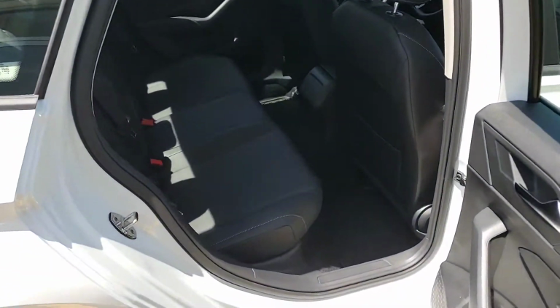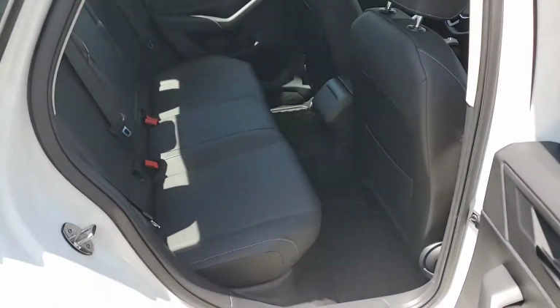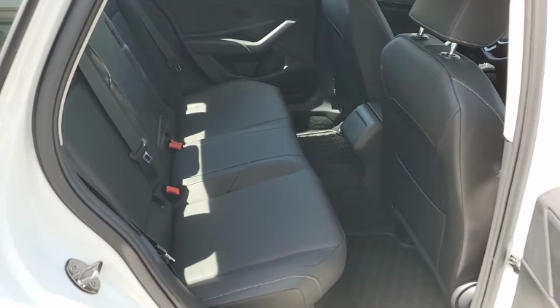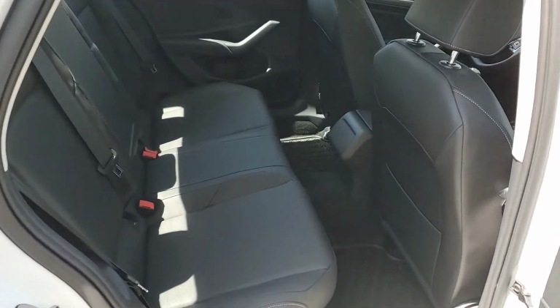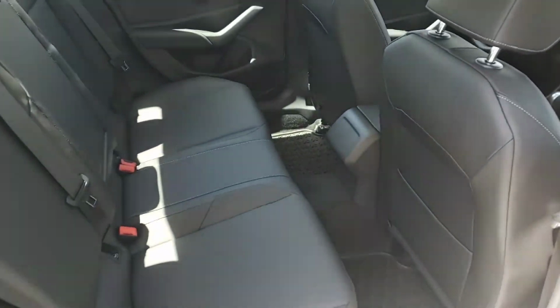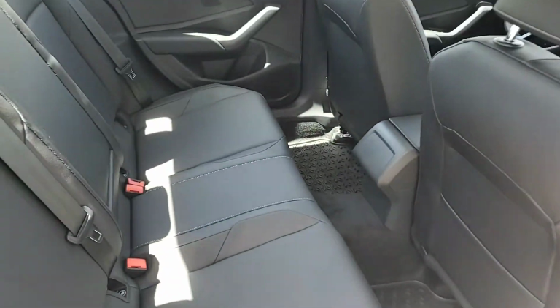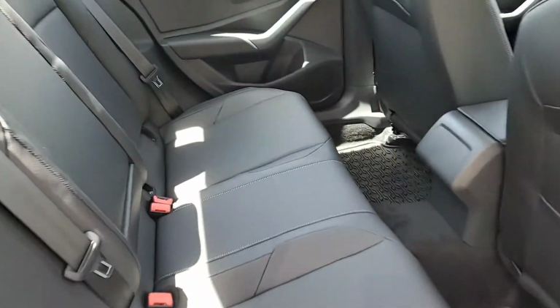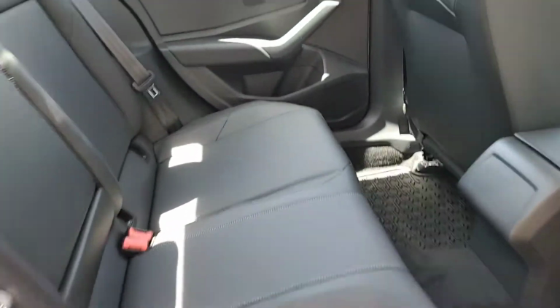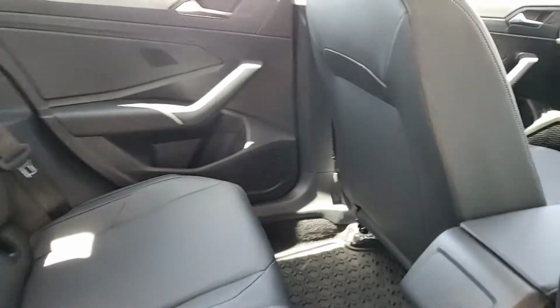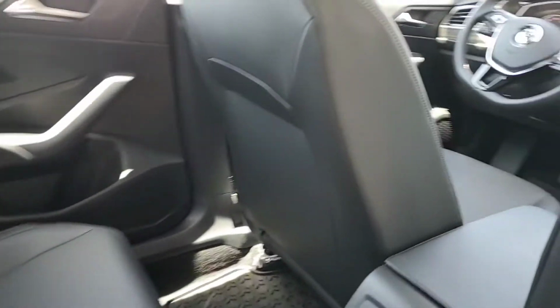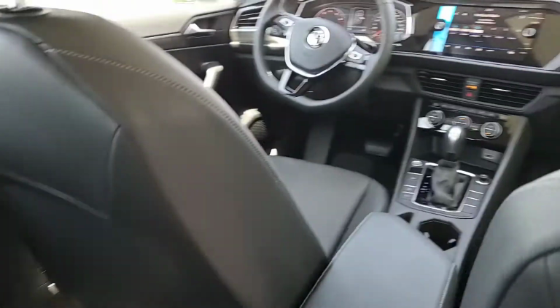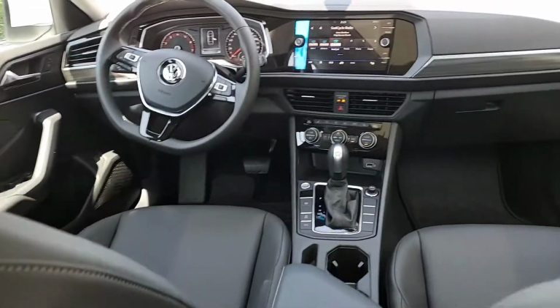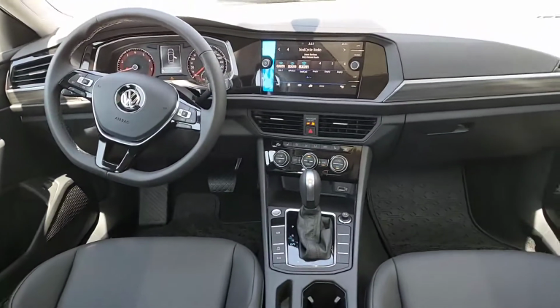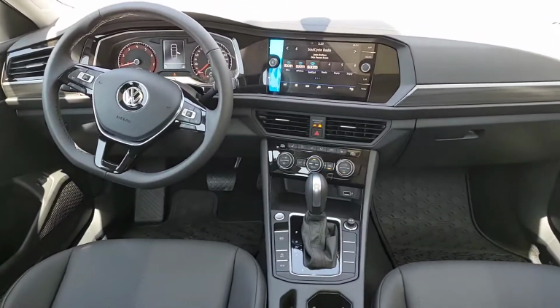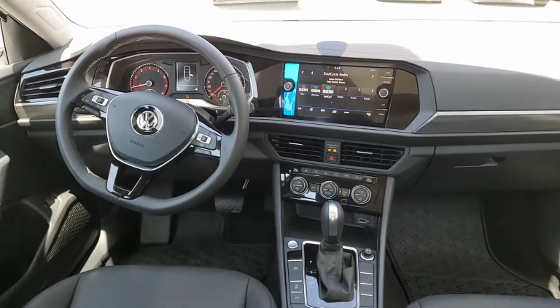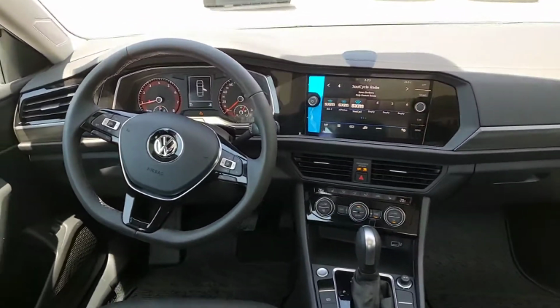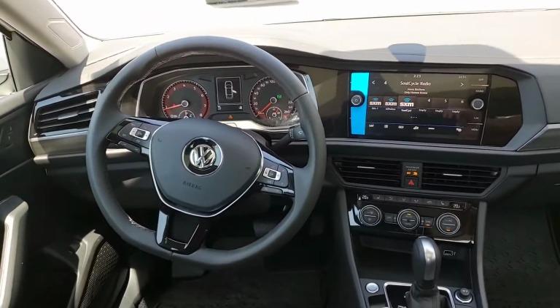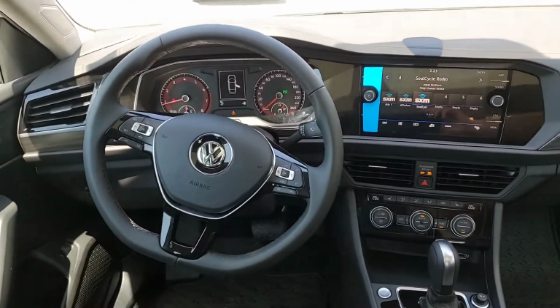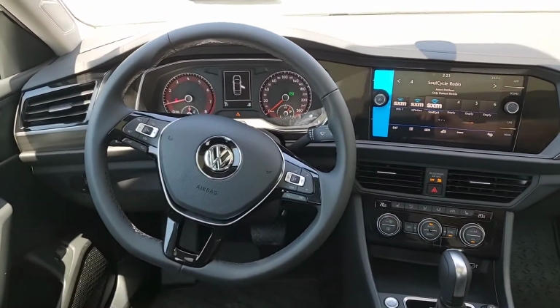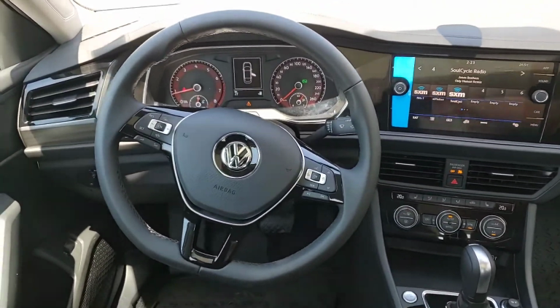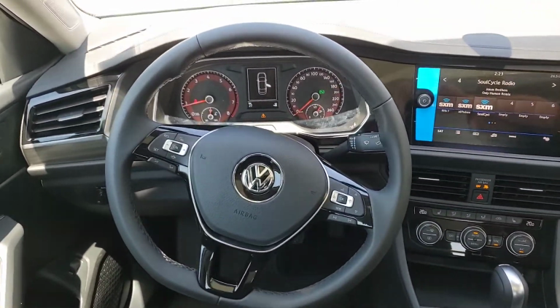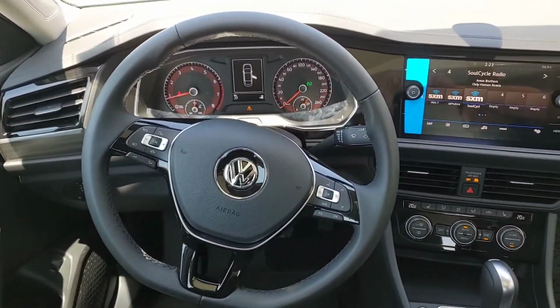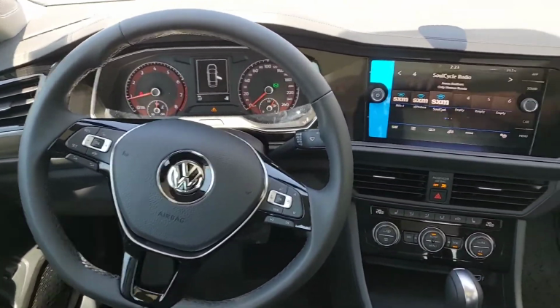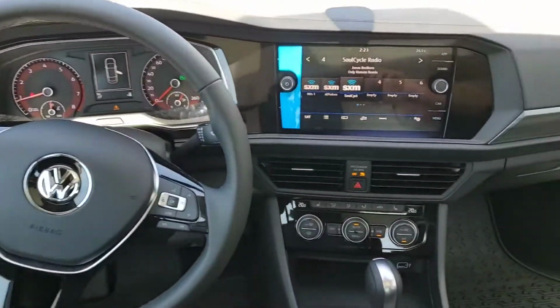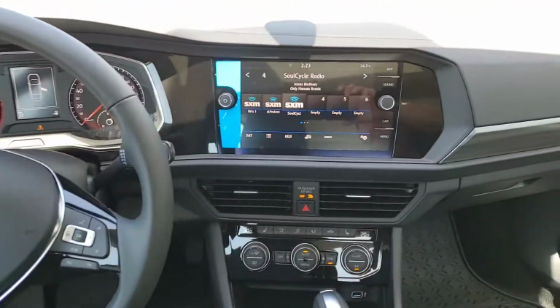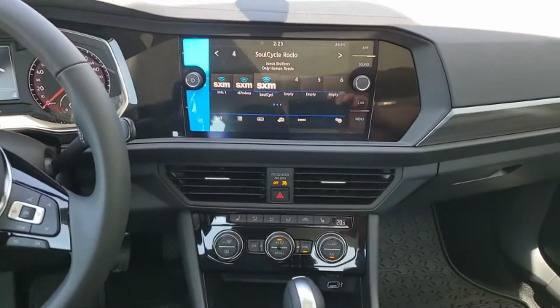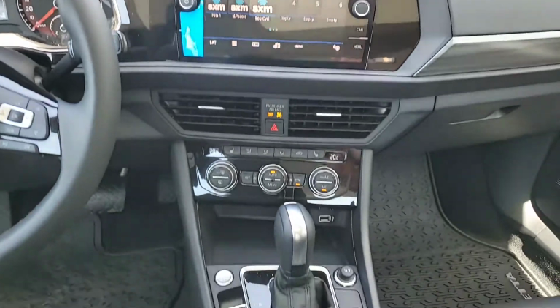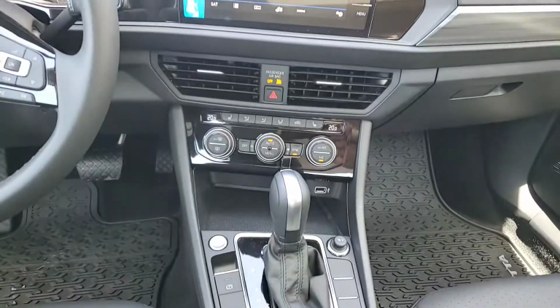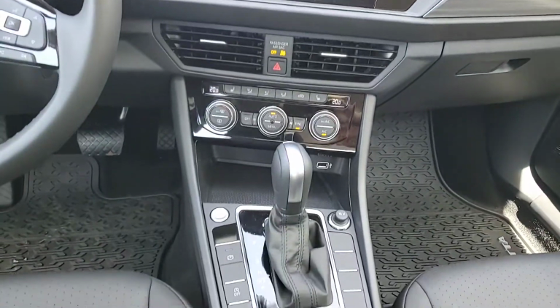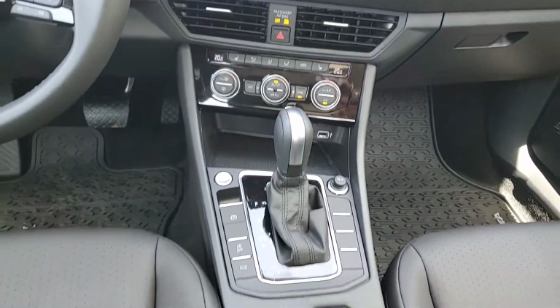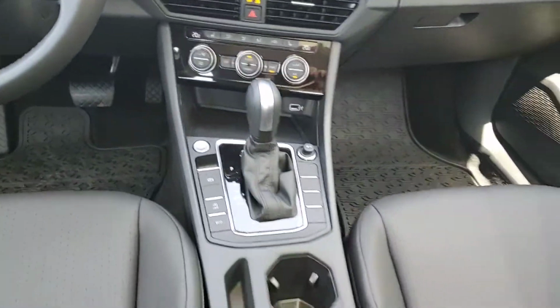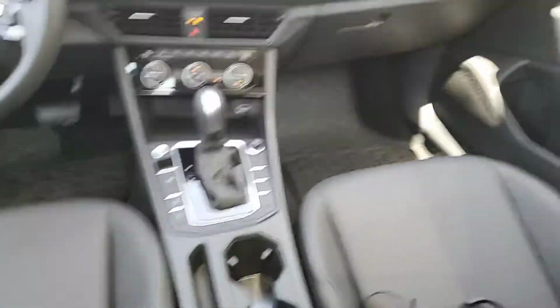Lots of space in the back seat. I've got some serious satellite radio beats playing here for us today. Really nice laid out cockpit, with dual zone Climatronic climate control.